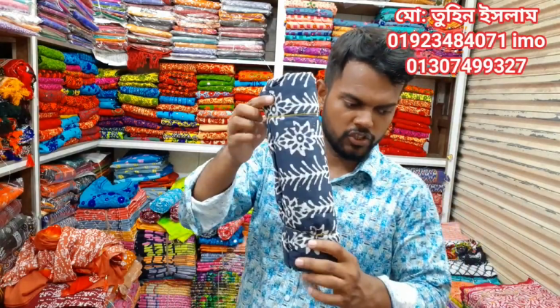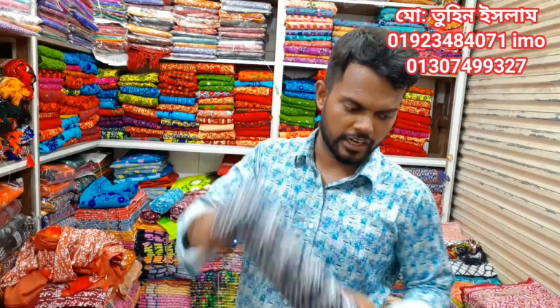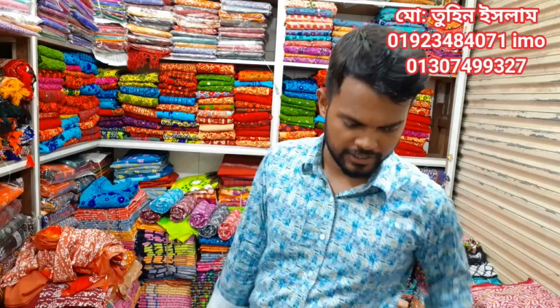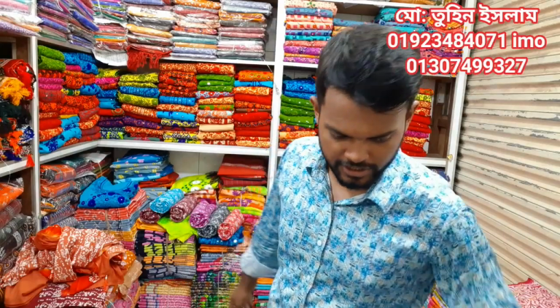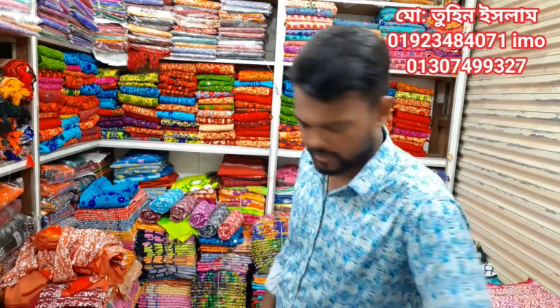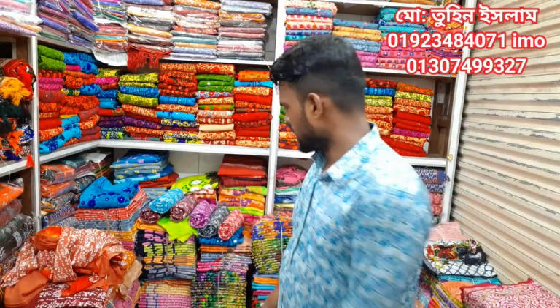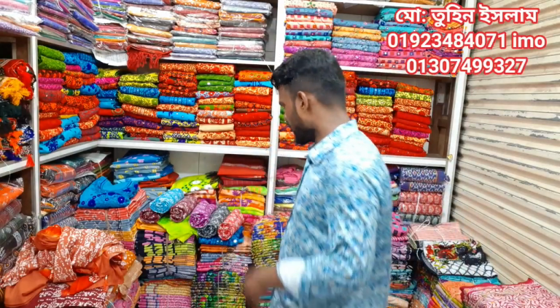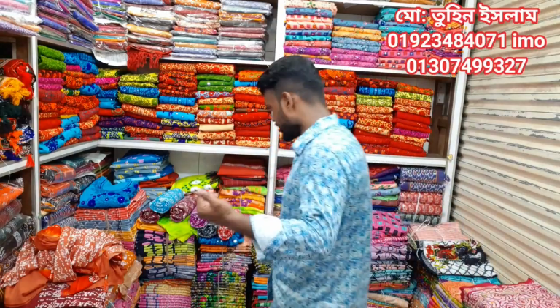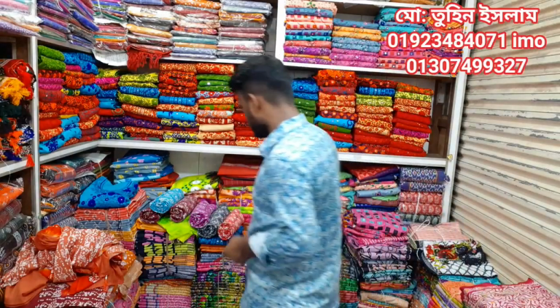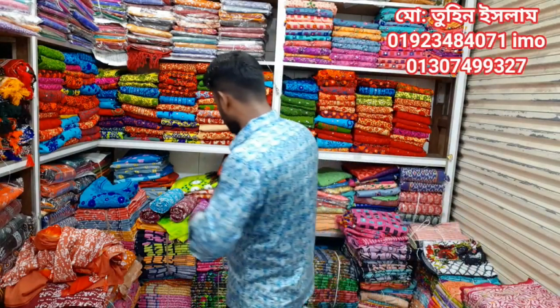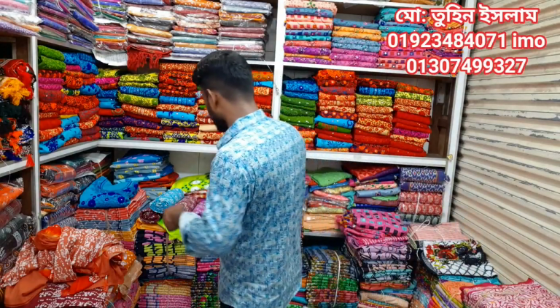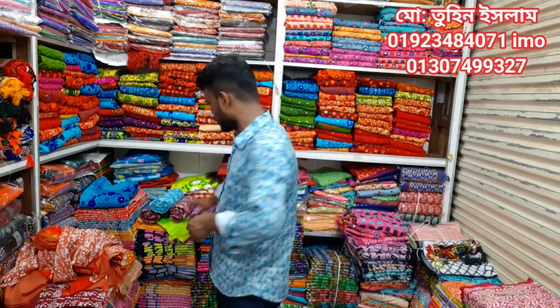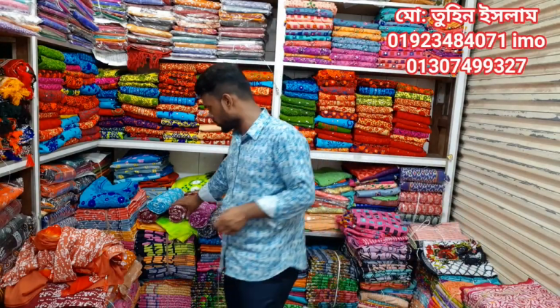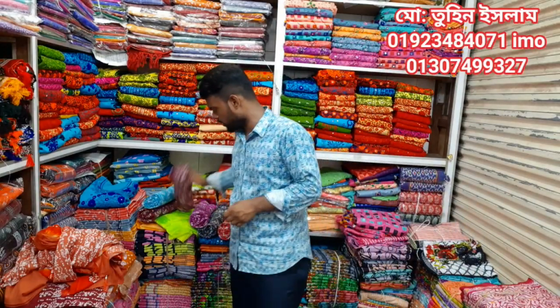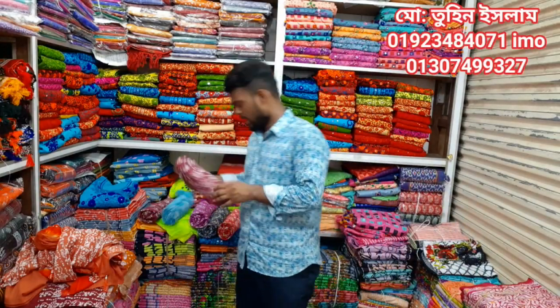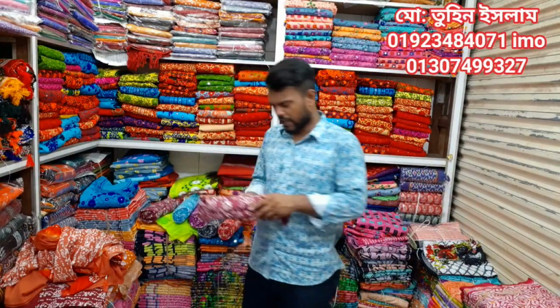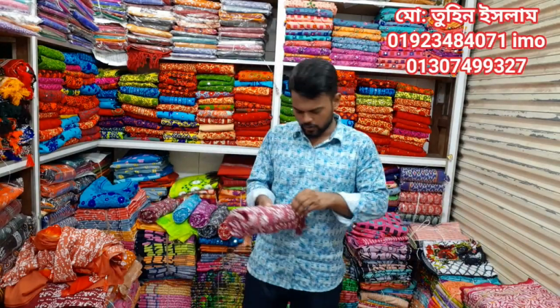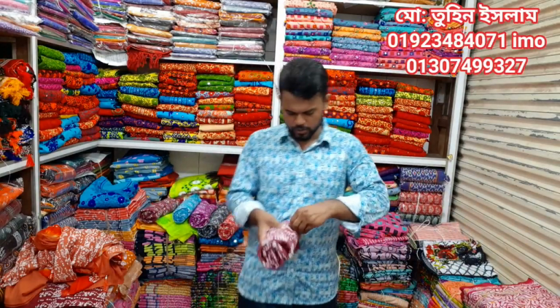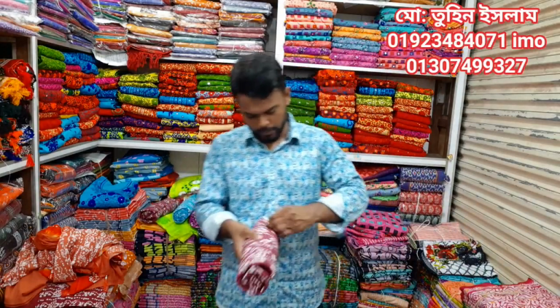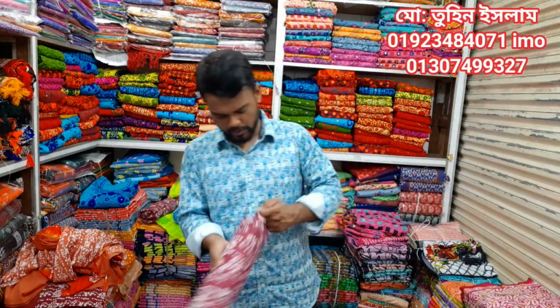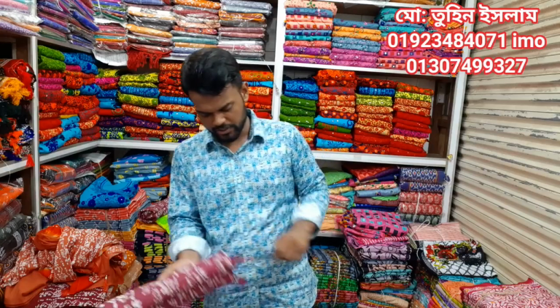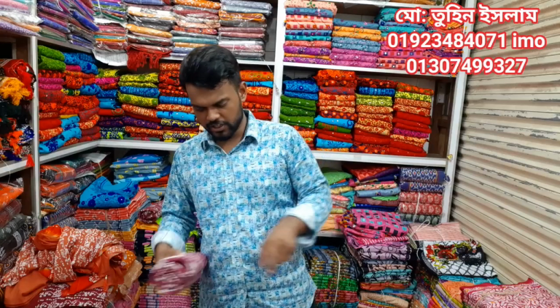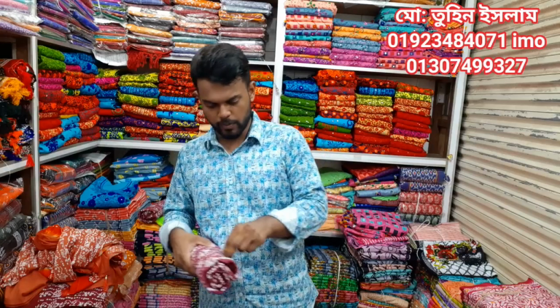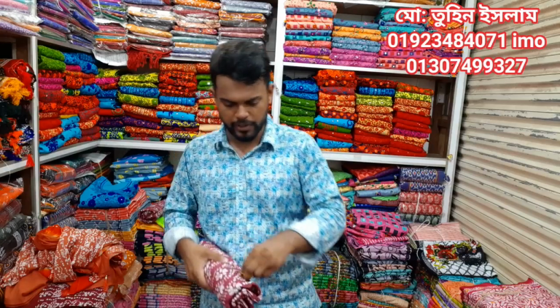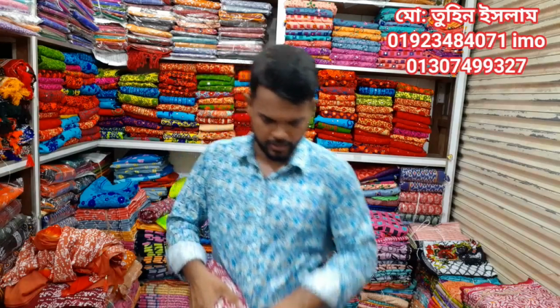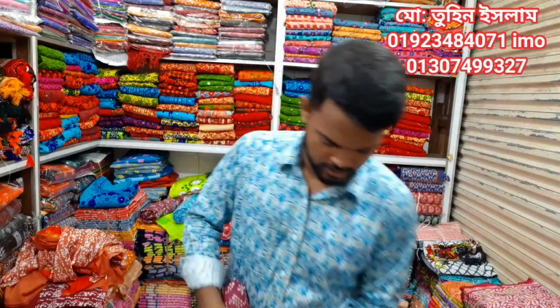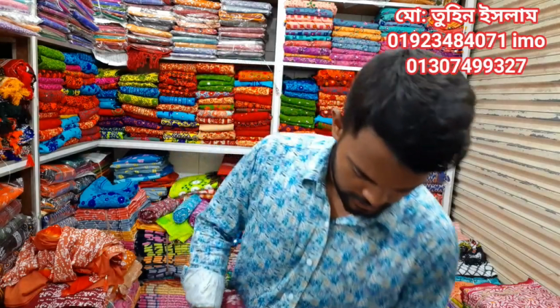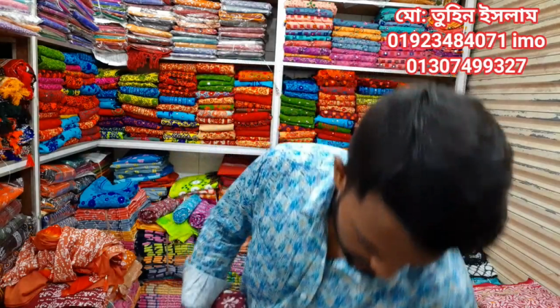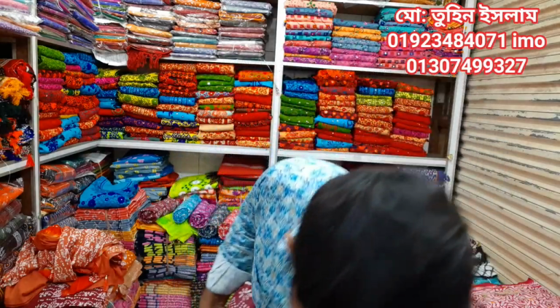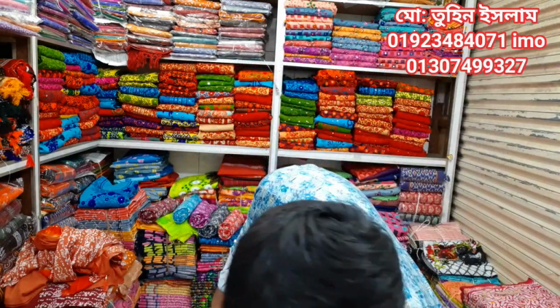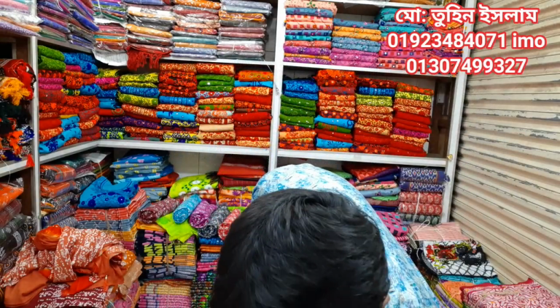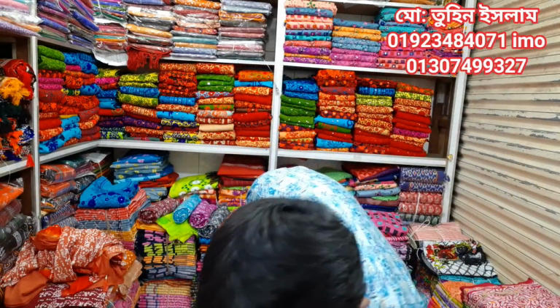This is the Dizender. This Dizender is very beautiful, tight and super duper hits. This Dizender is very beautiful.